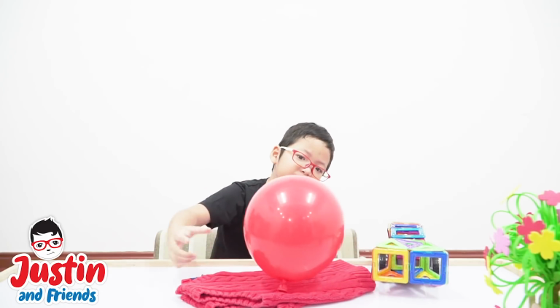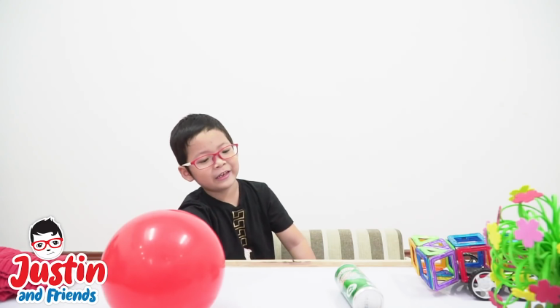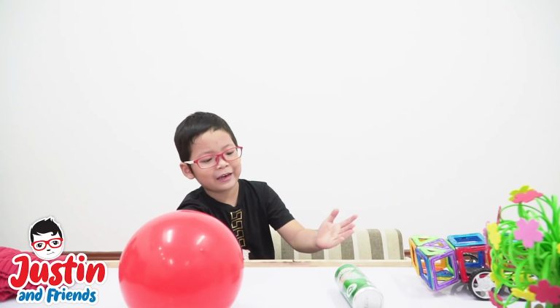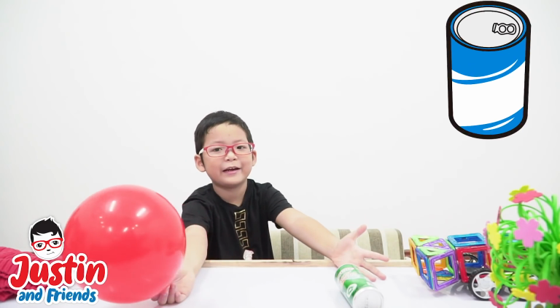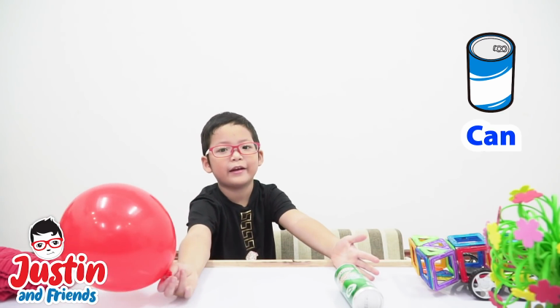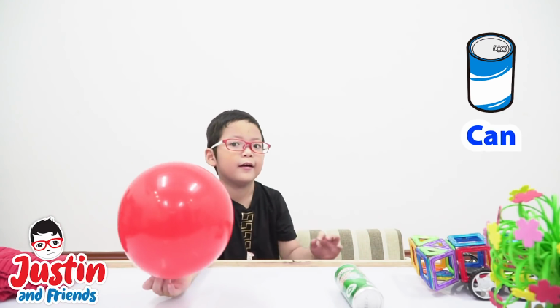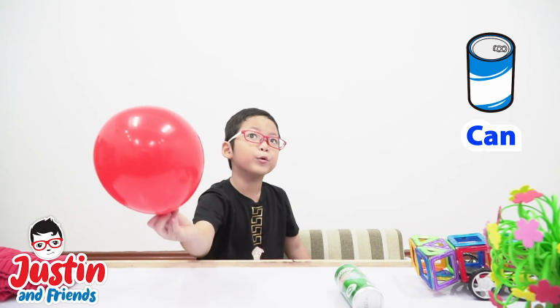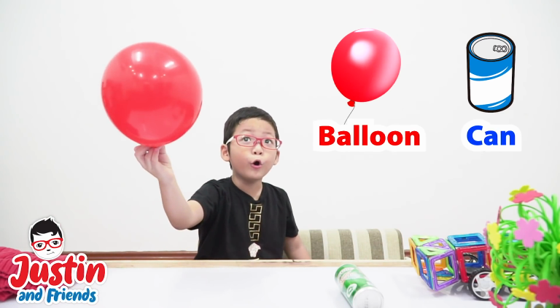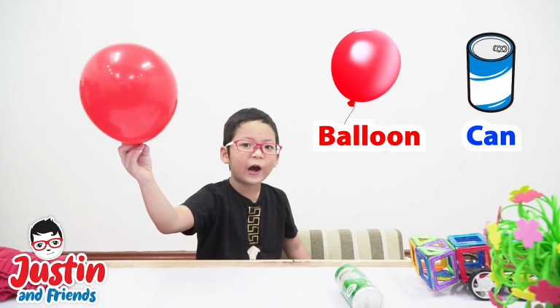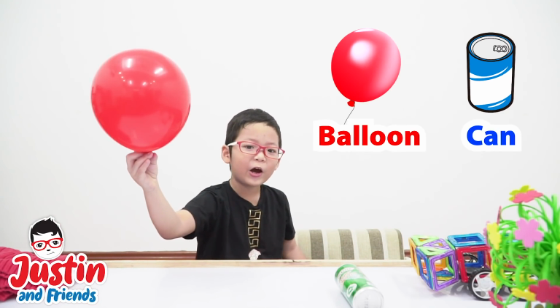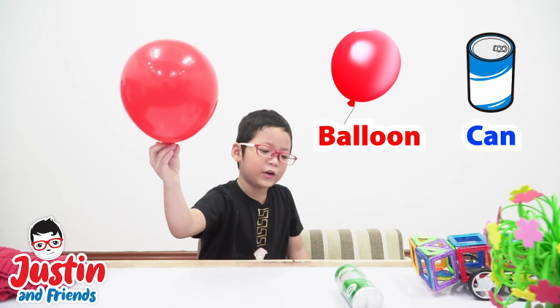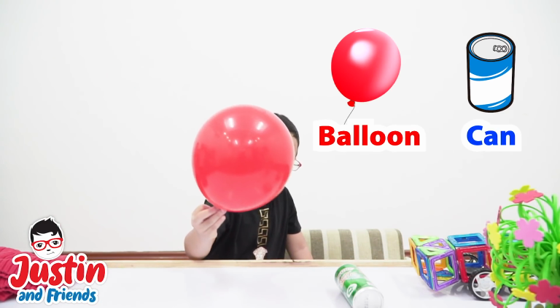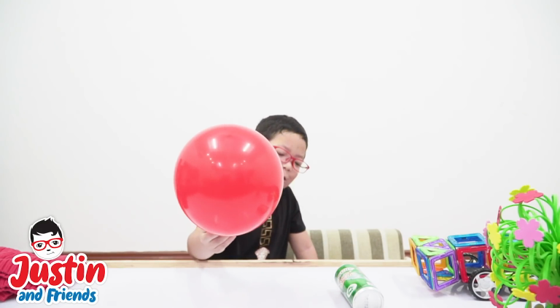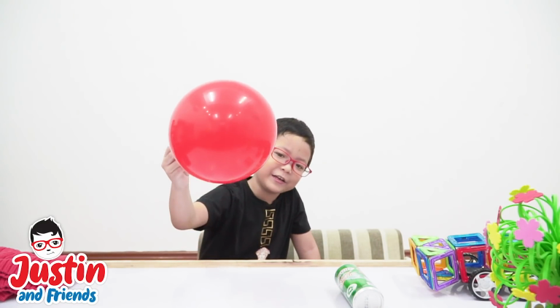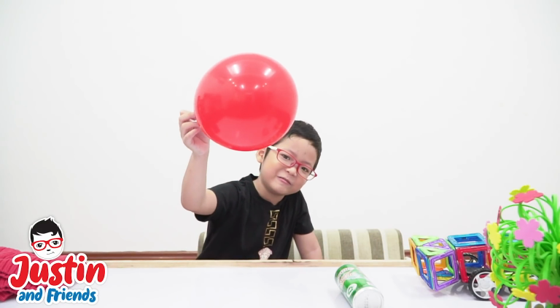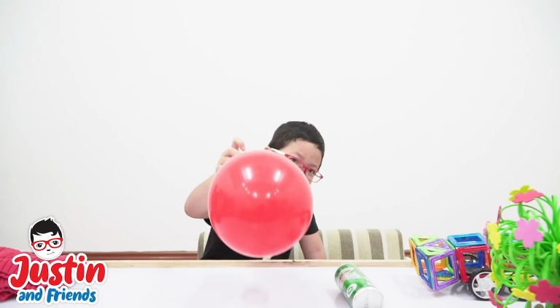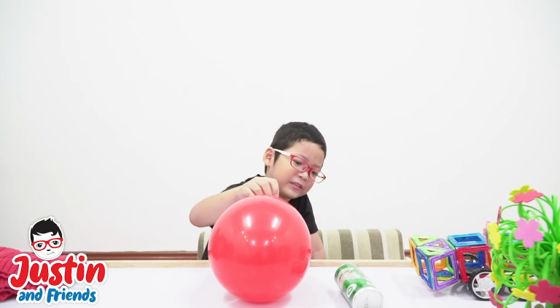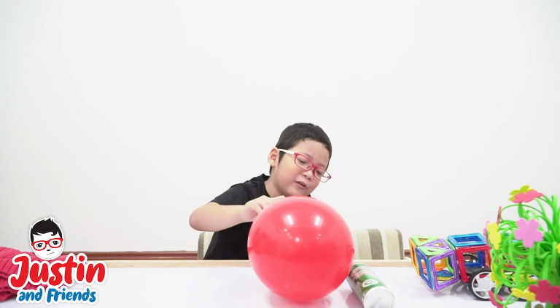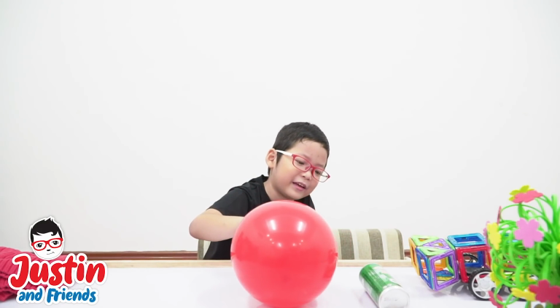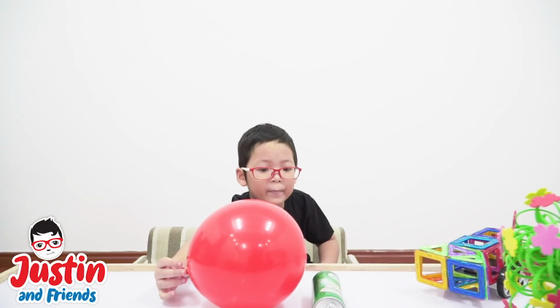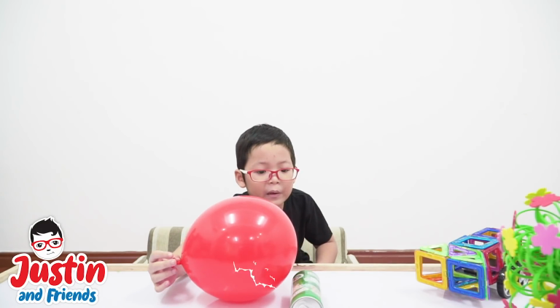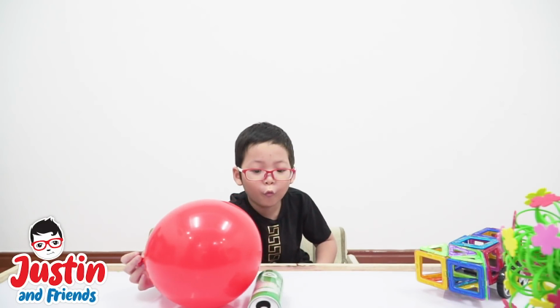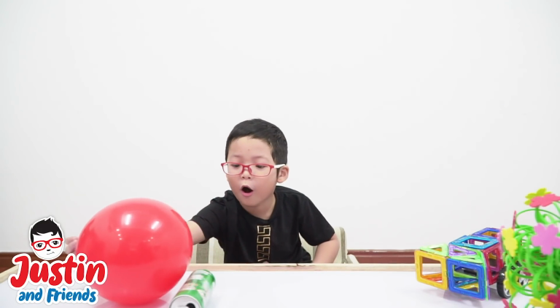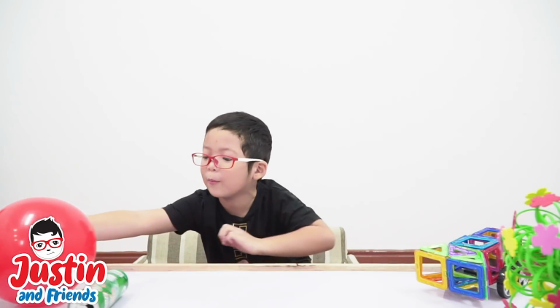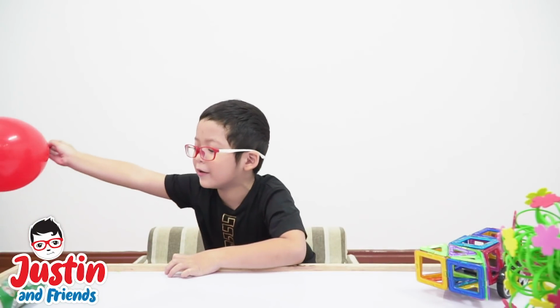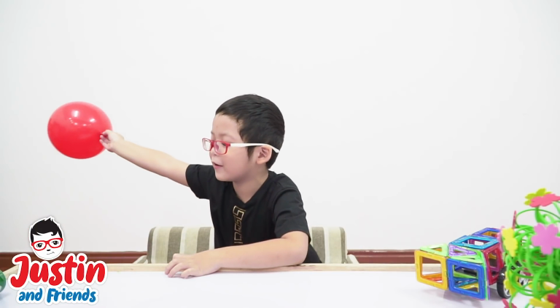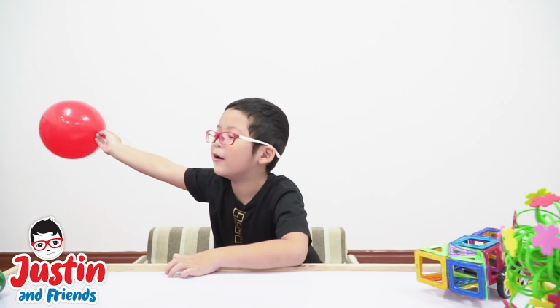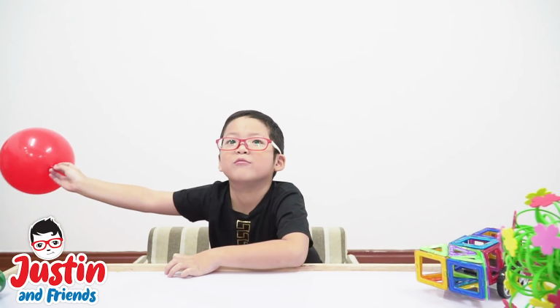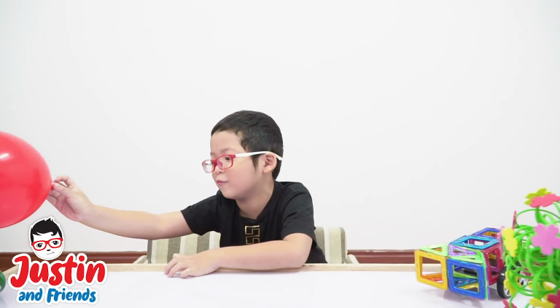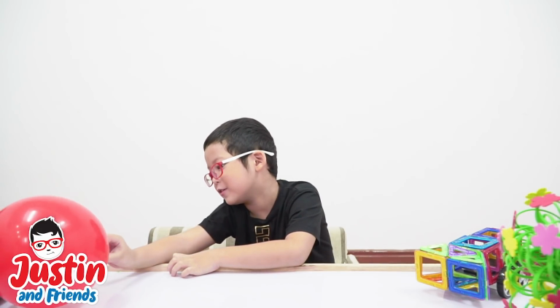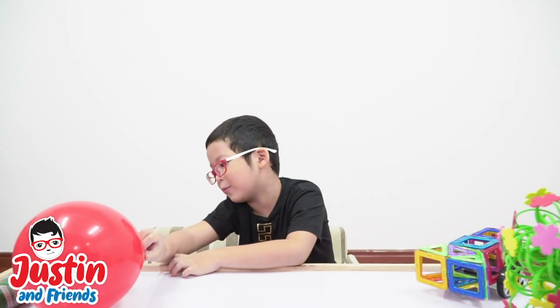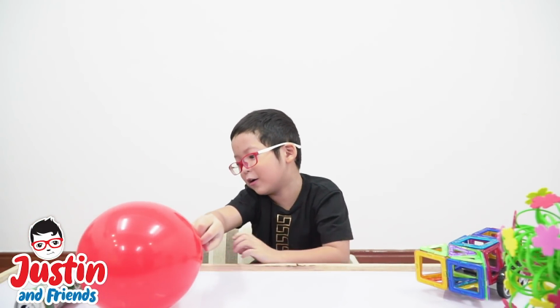We have a can here and a balloon, and we're going to see what we can do with it. Whoa! Come on!